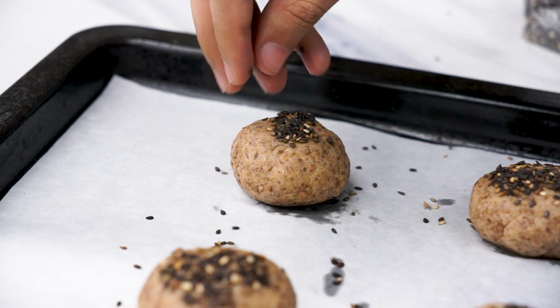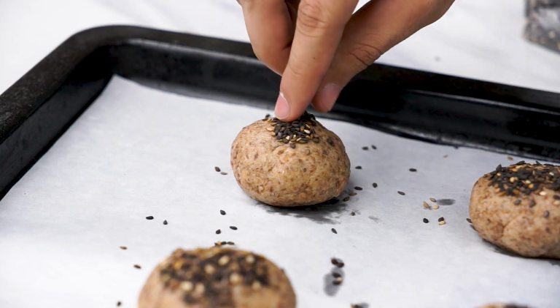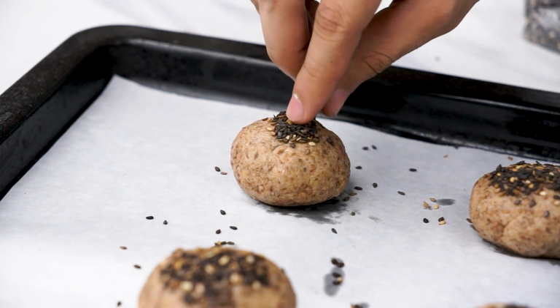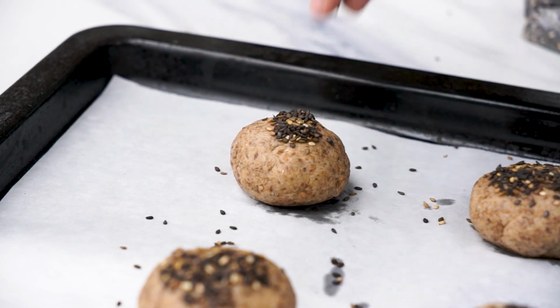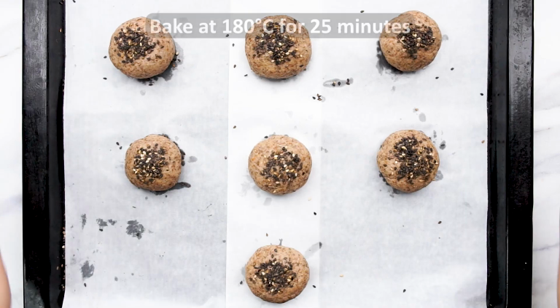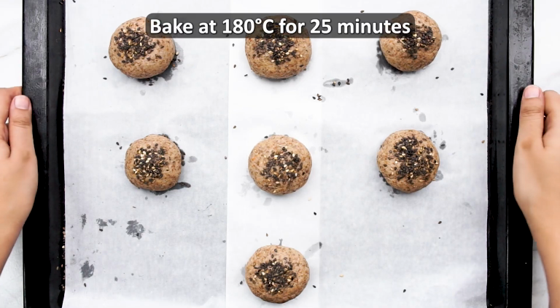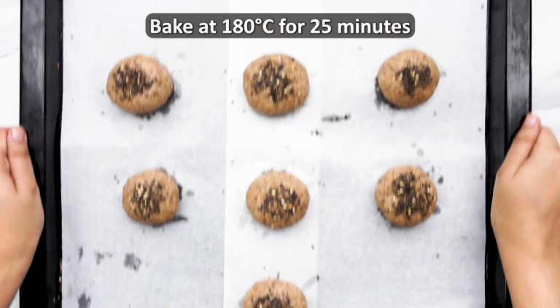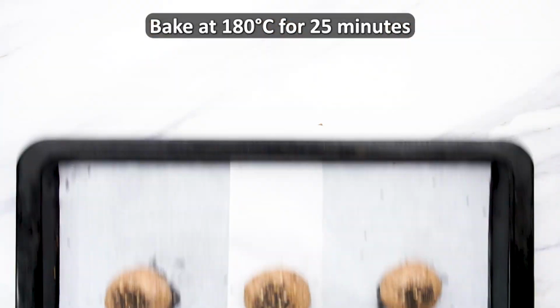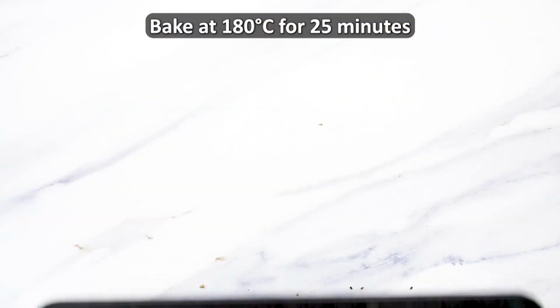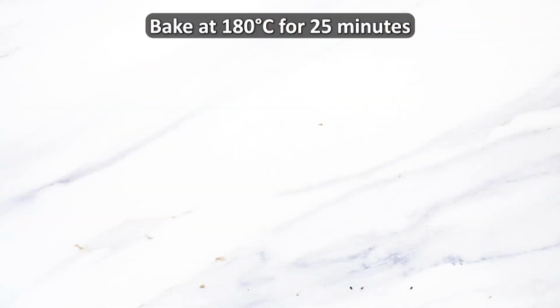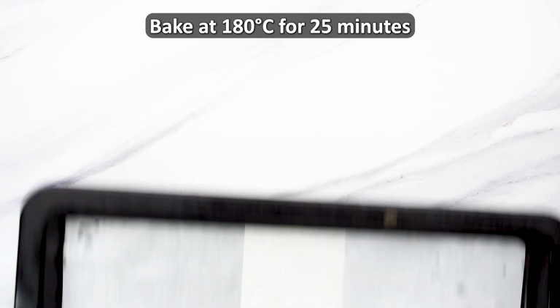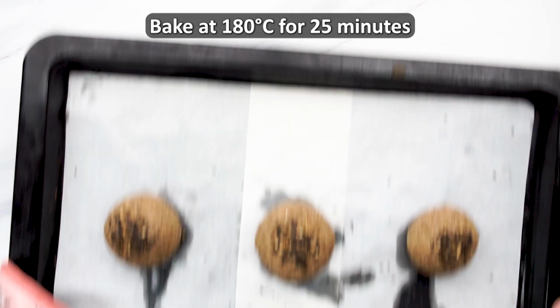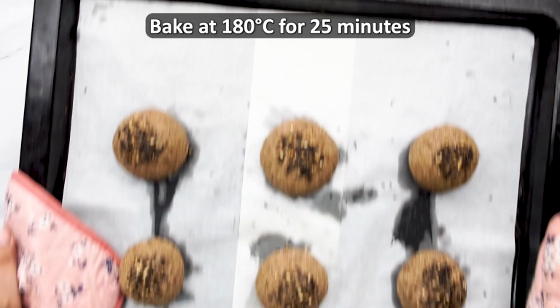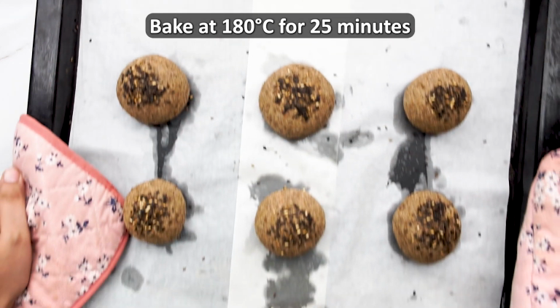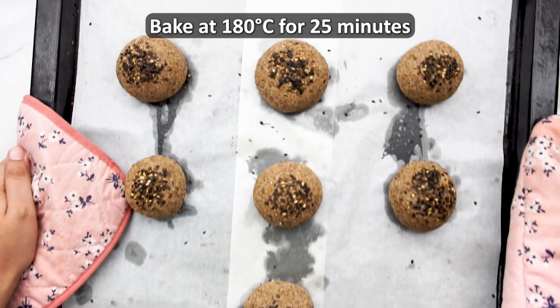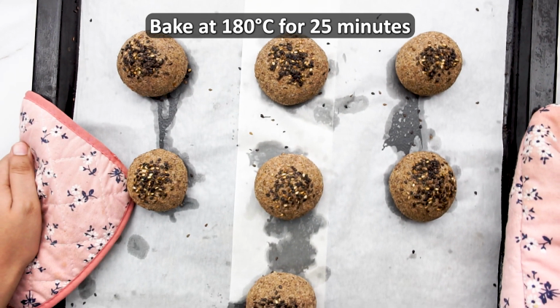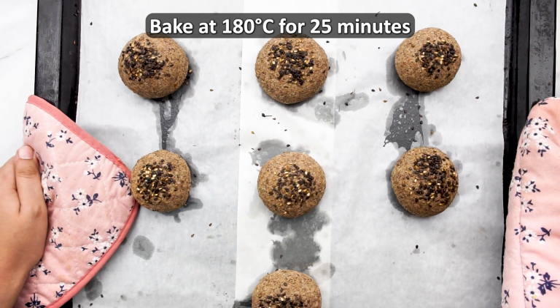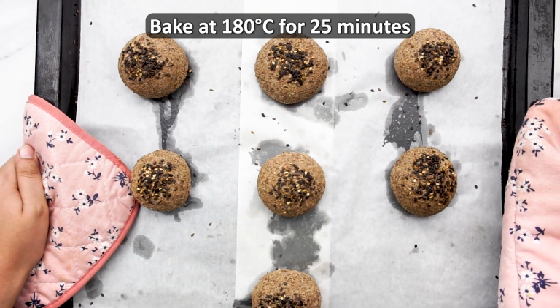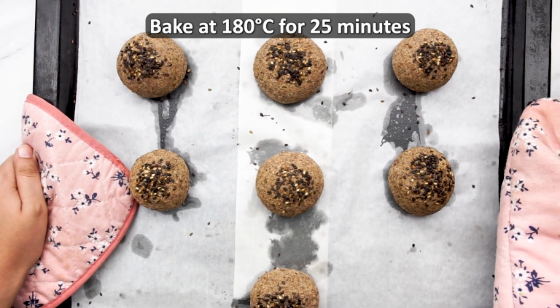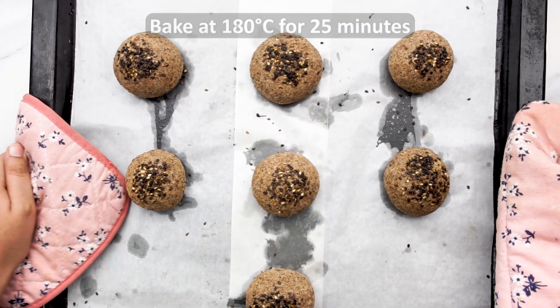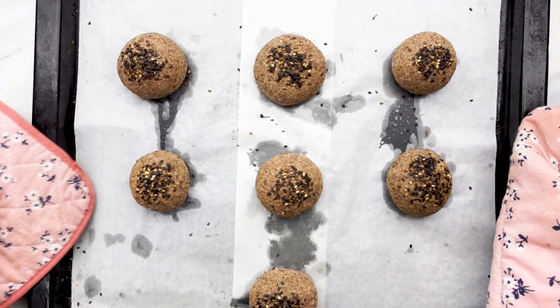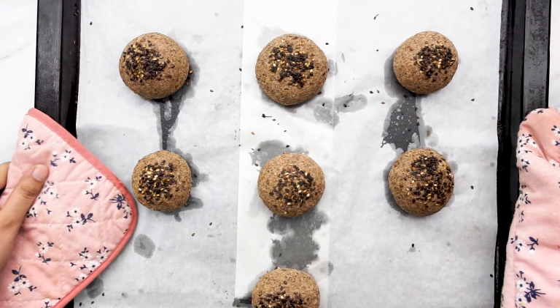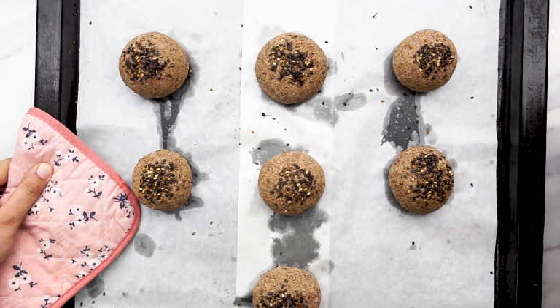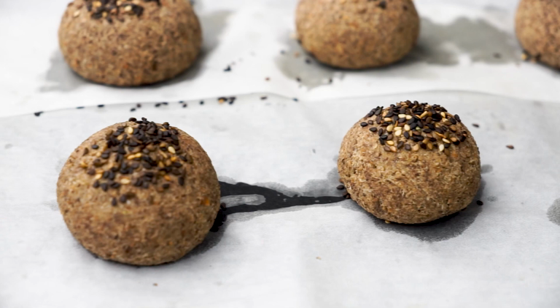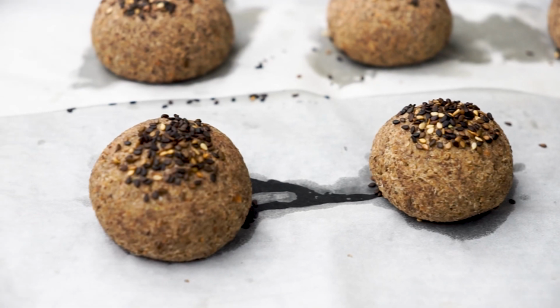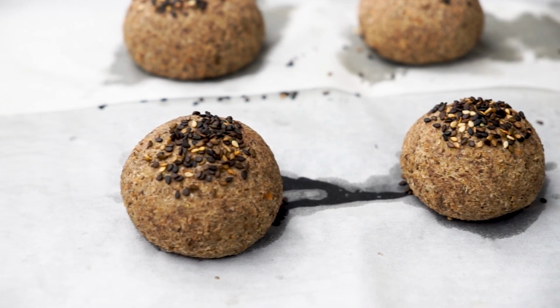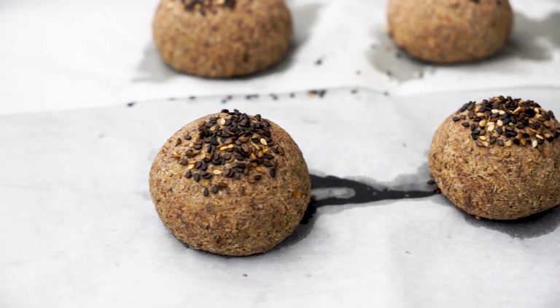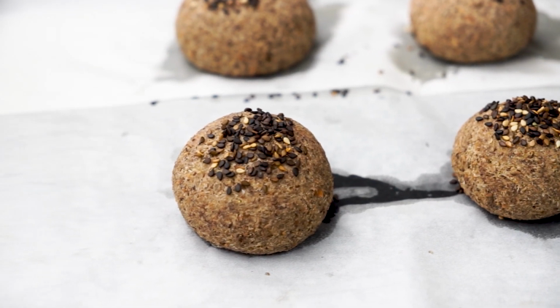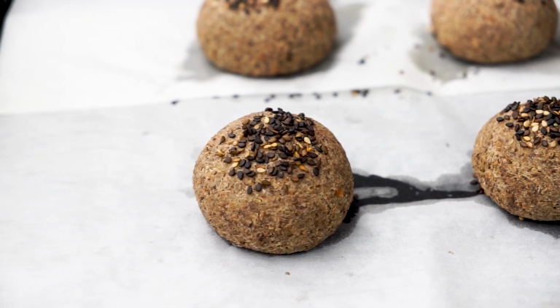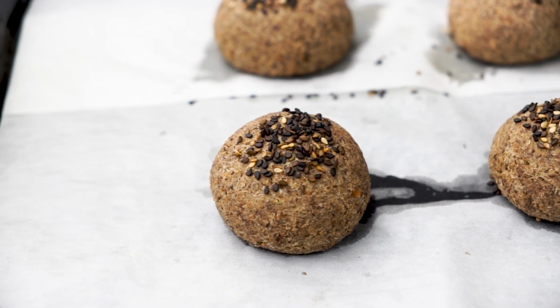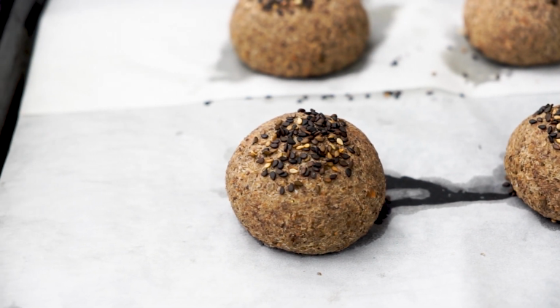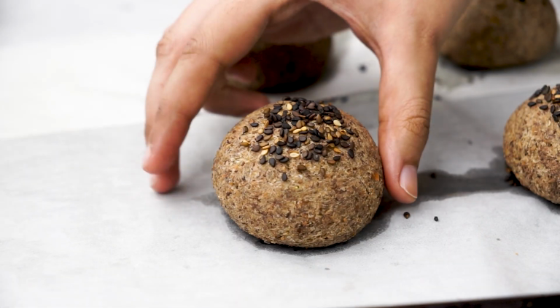Pop the bread rolls into the oven. Bake at 356 degrees Fahrenheit or 180 degrees Celsius for about 25 minutes. Then remove them from the oven and let them cool for a few minutes.